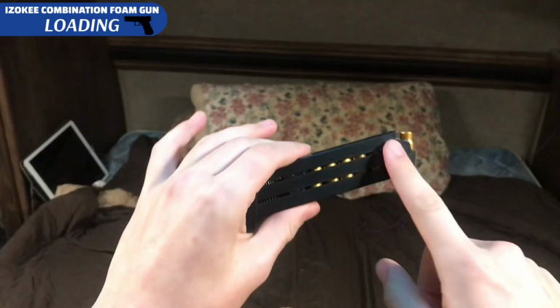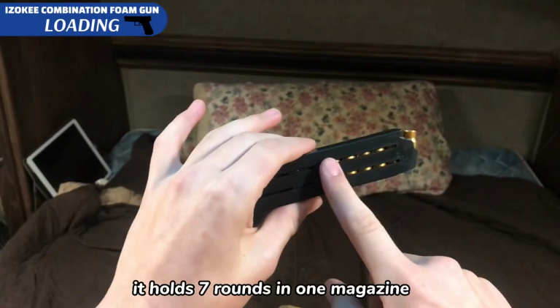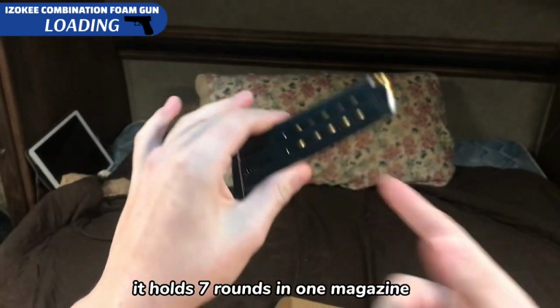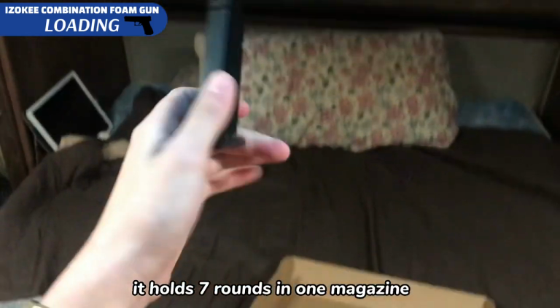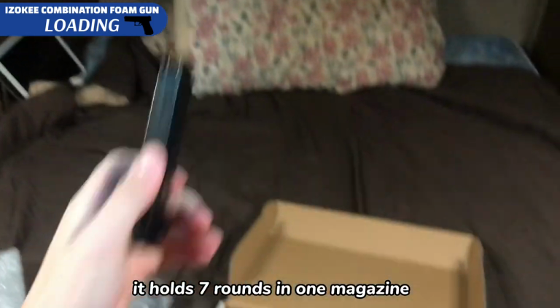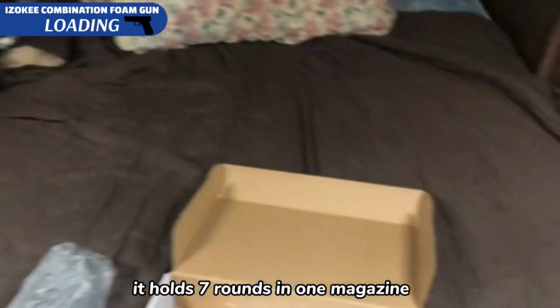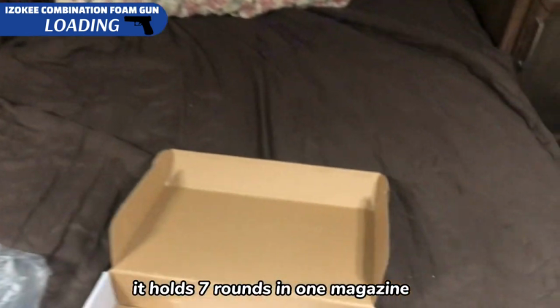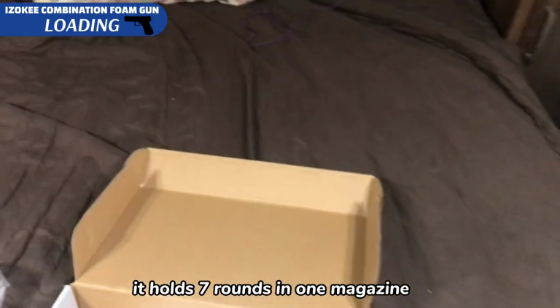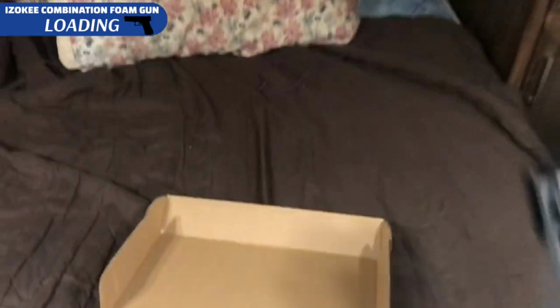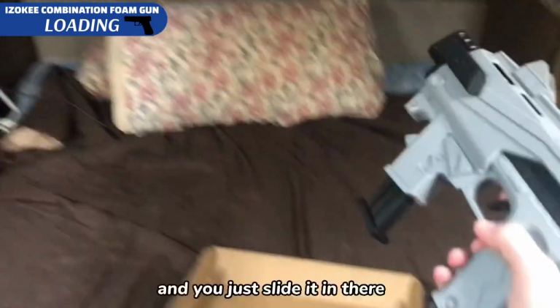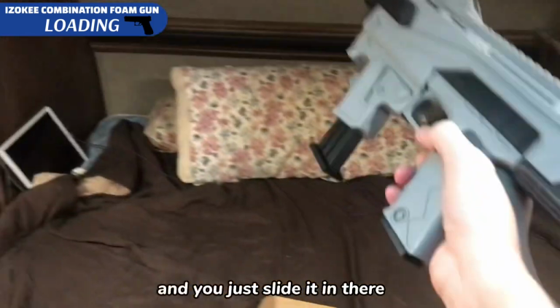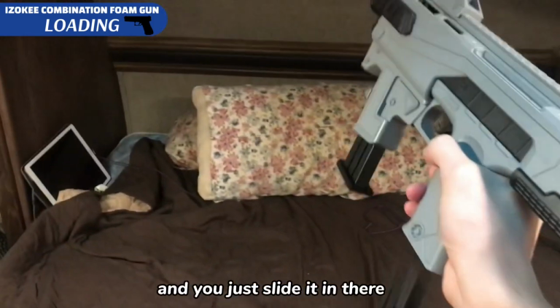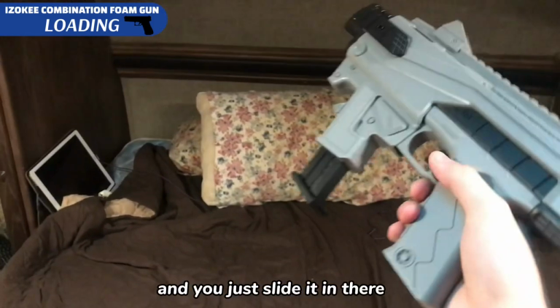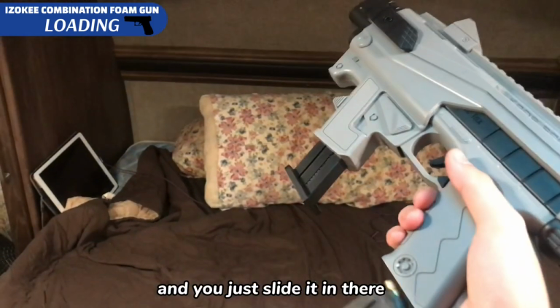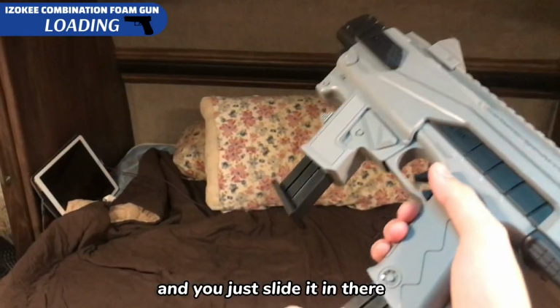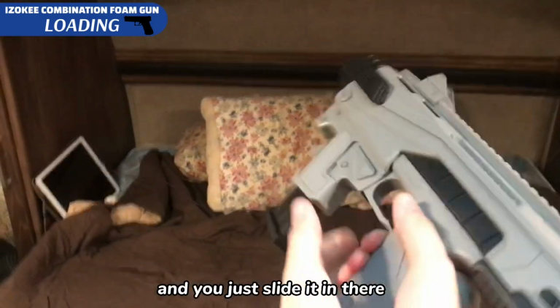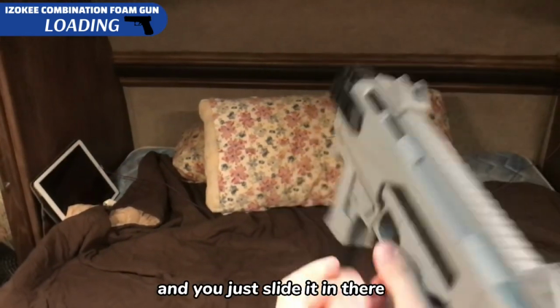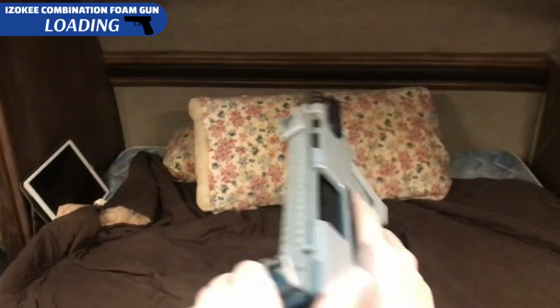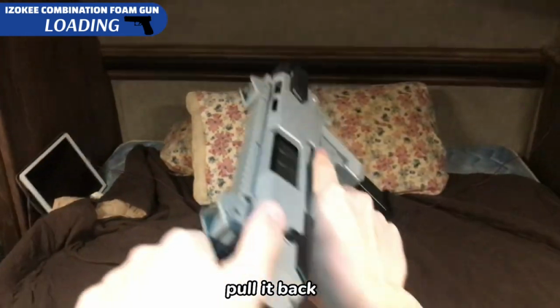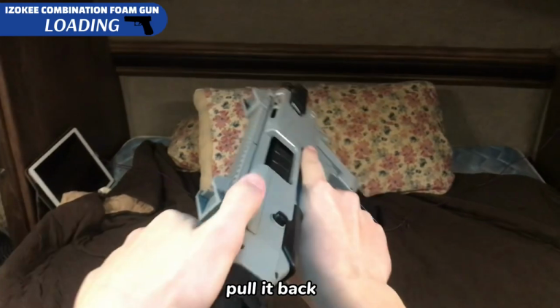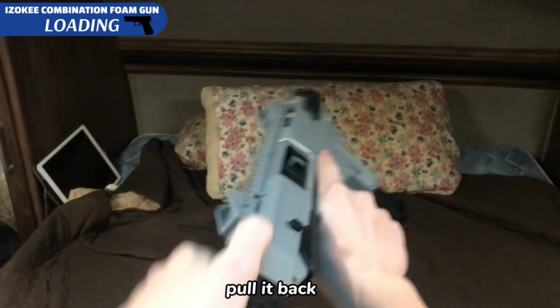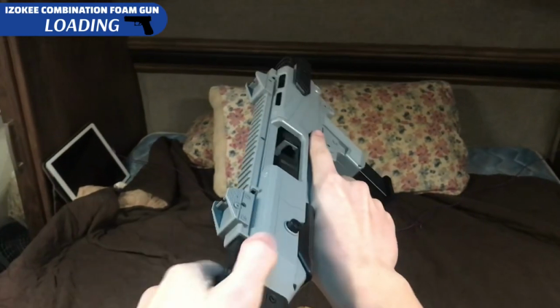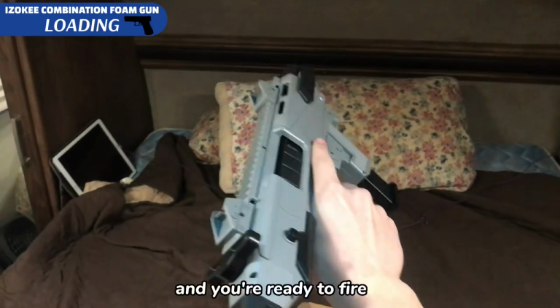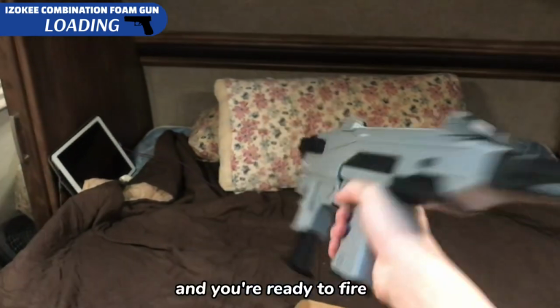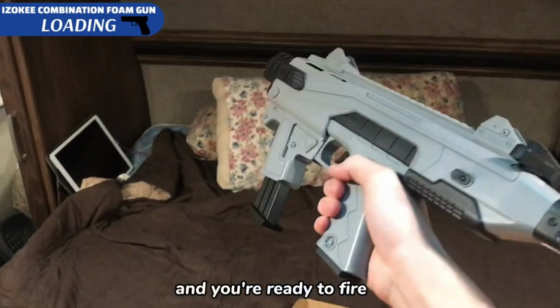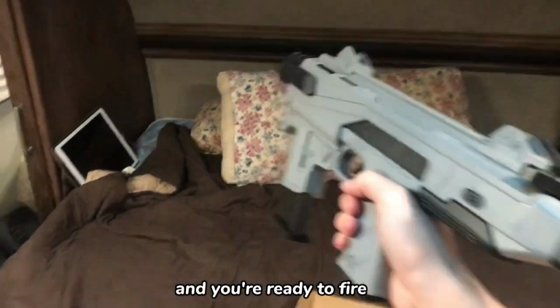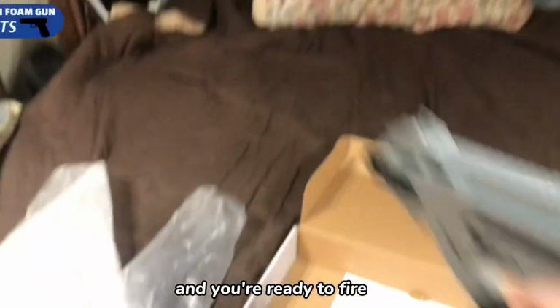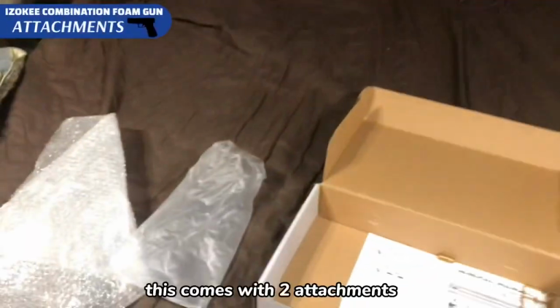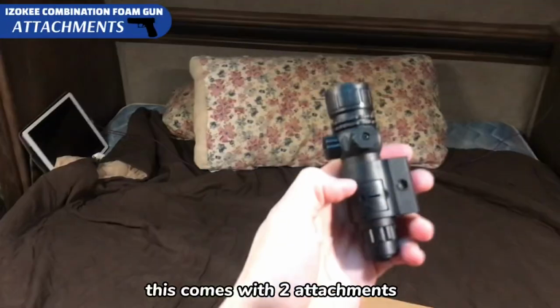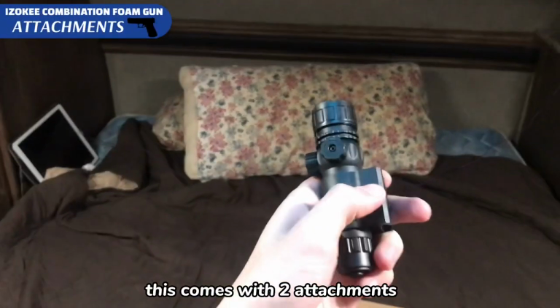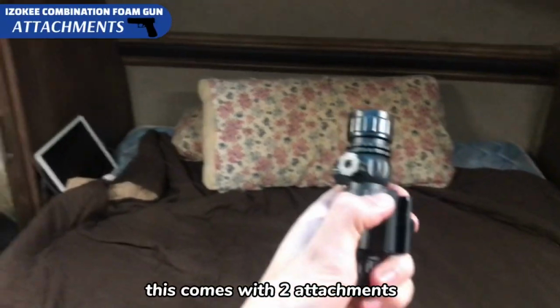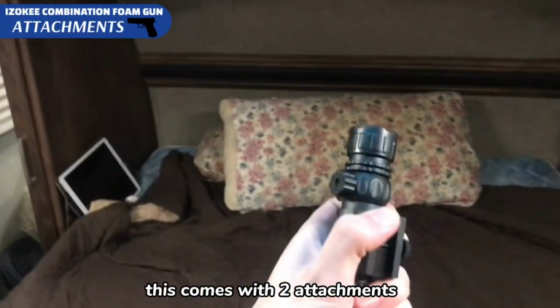It holds seven rounds in one magazine and you just slide that in there, pull it back, and you're ready to fire.